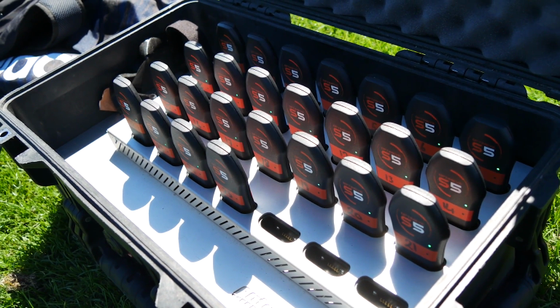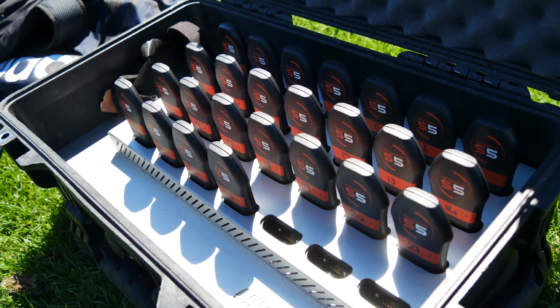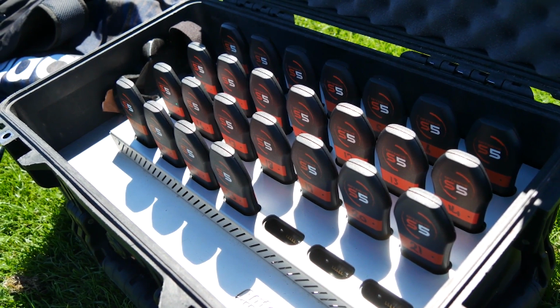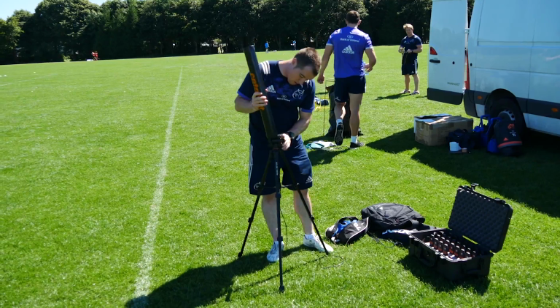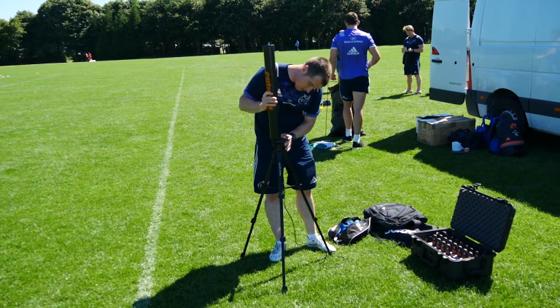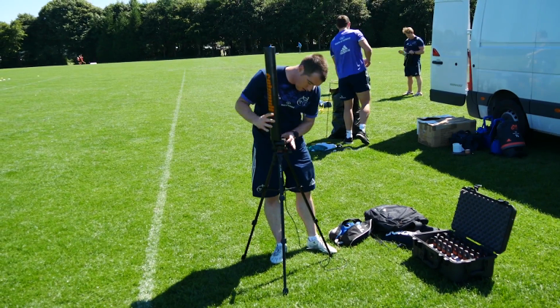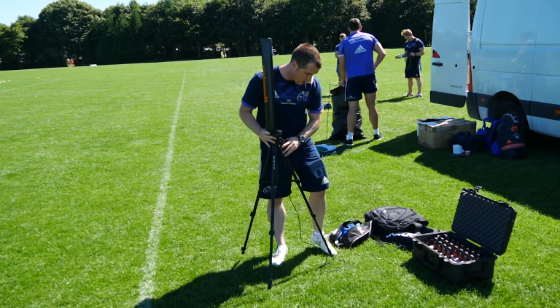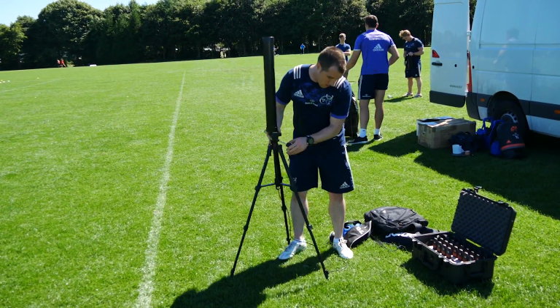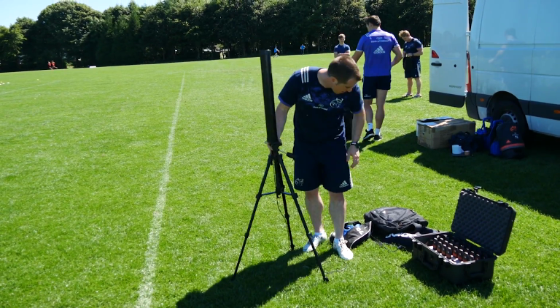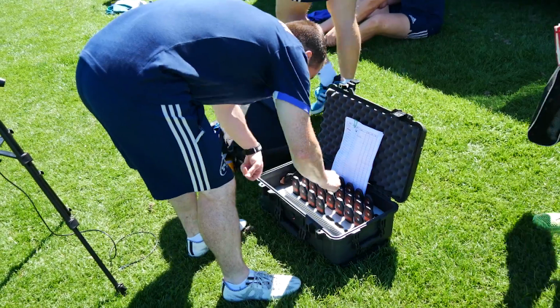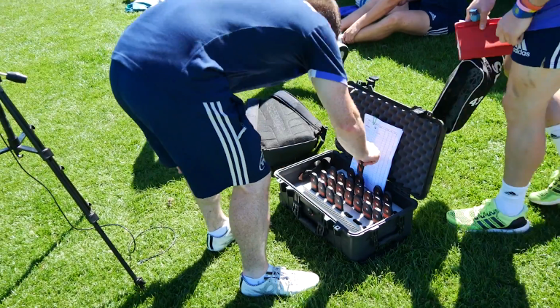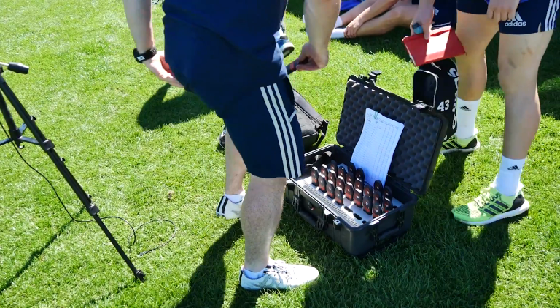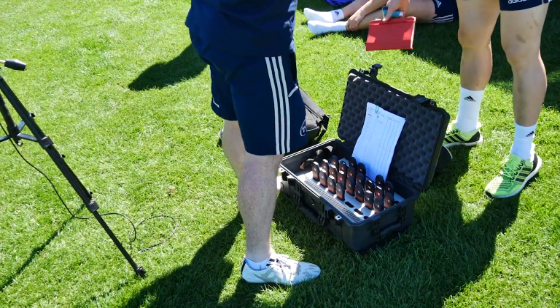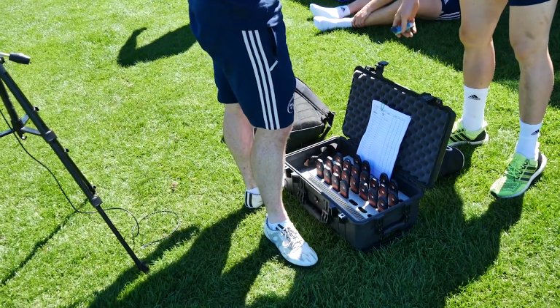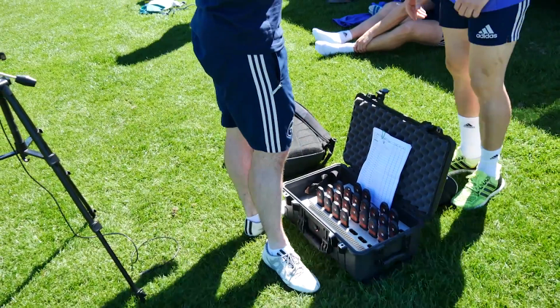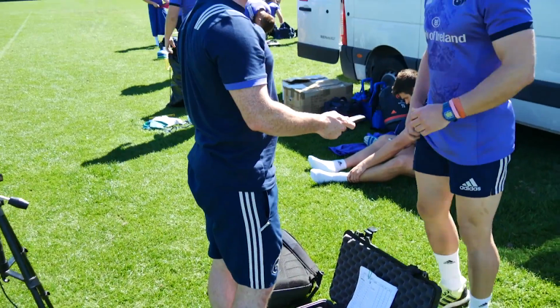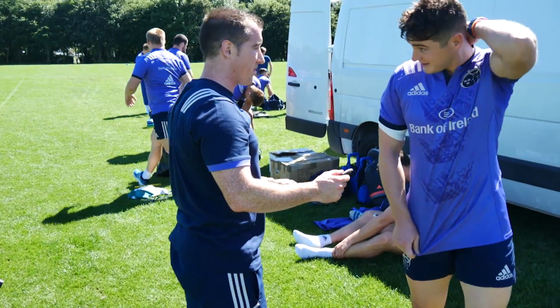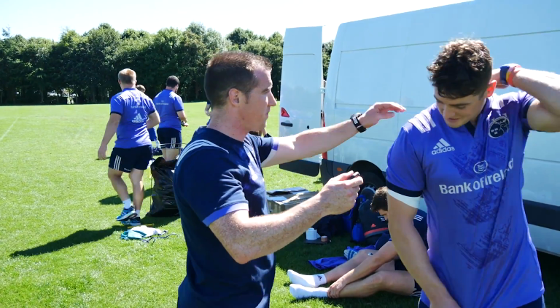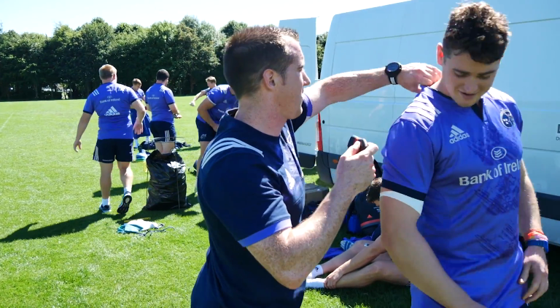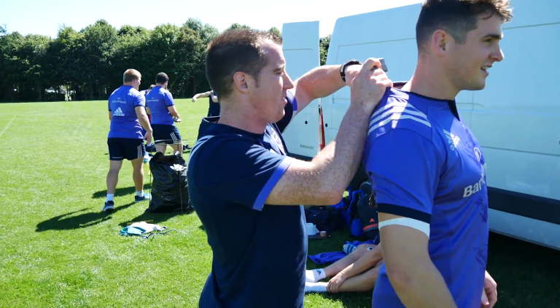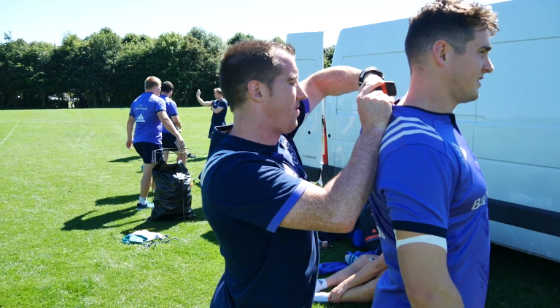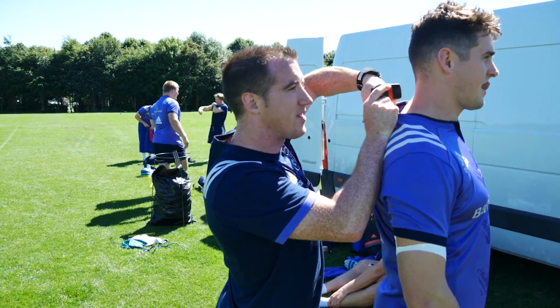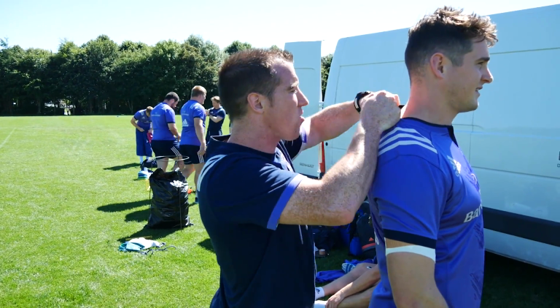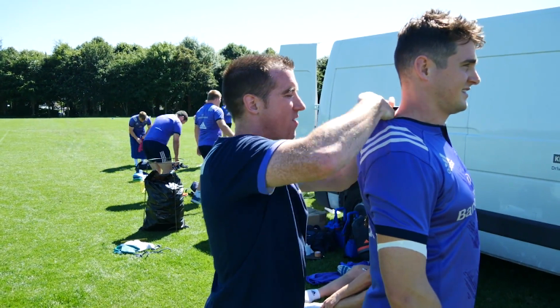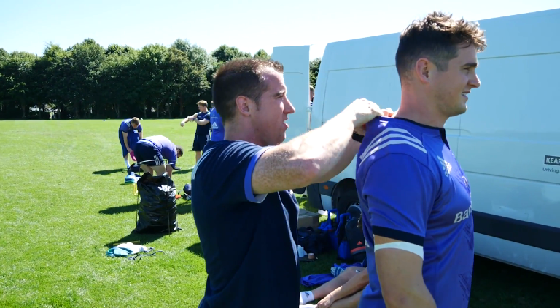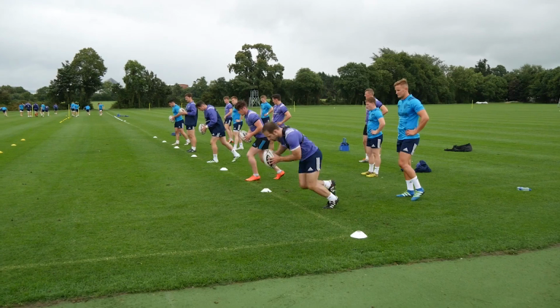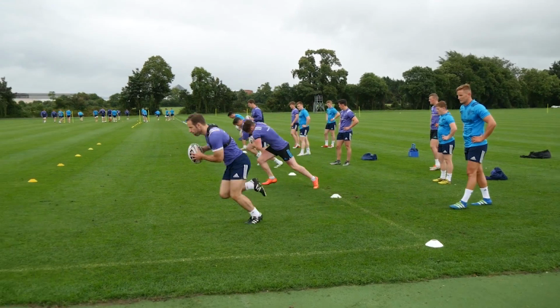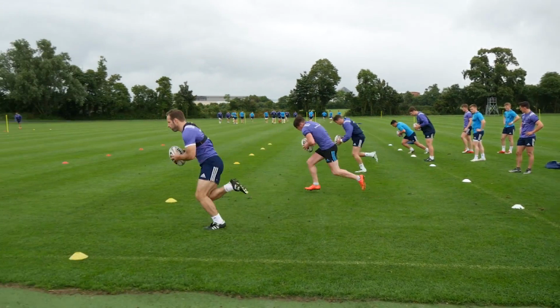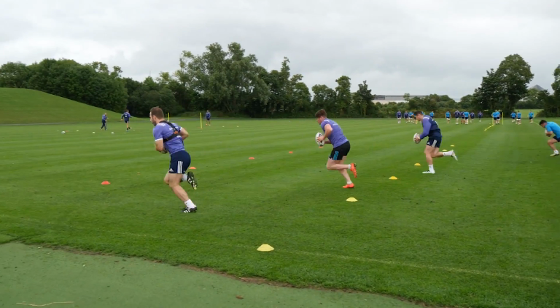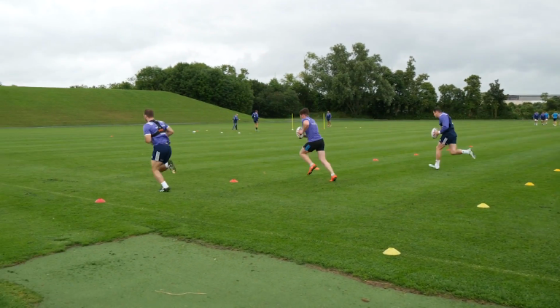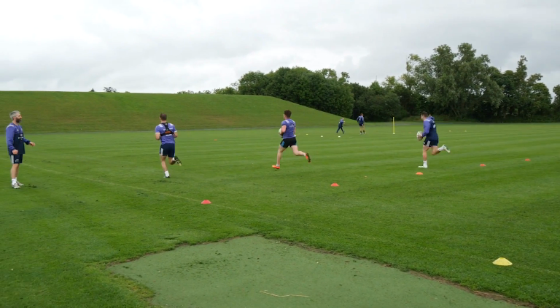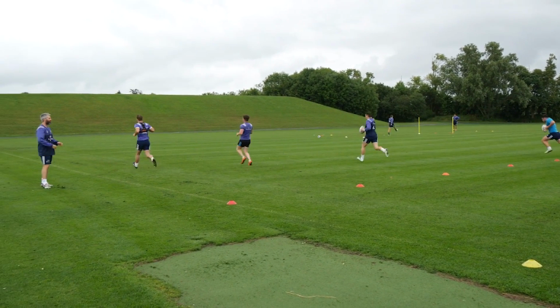The GPS system we use is the Catapult GPS system — they're our provider. The way that works is we have live on-field data we can use to look at players, but we also have a backlog of a lot of data from the last couple of seasons.